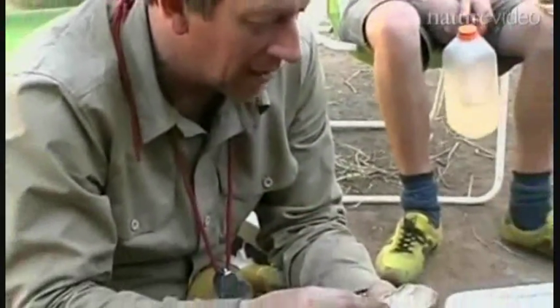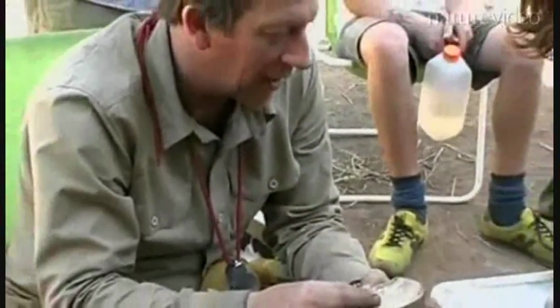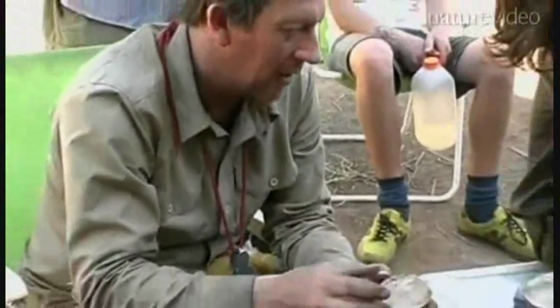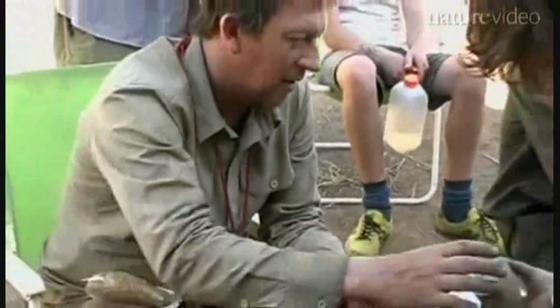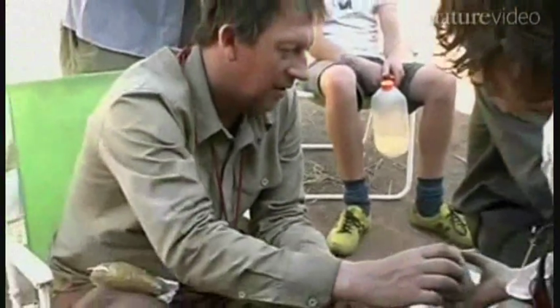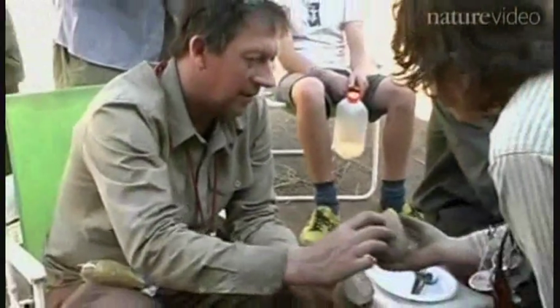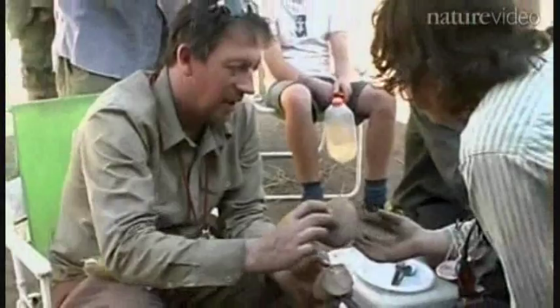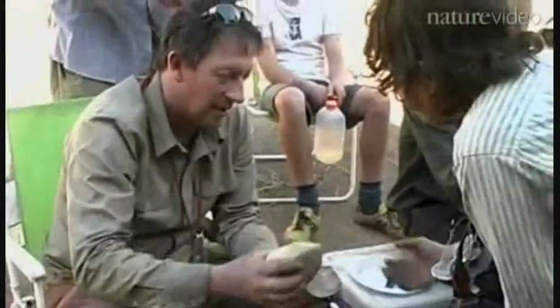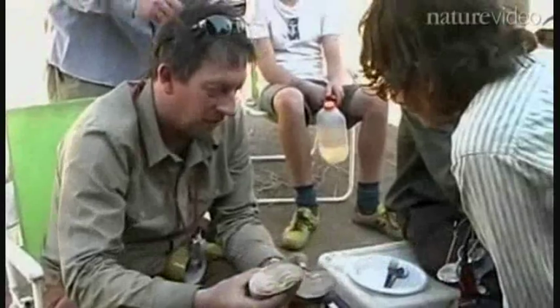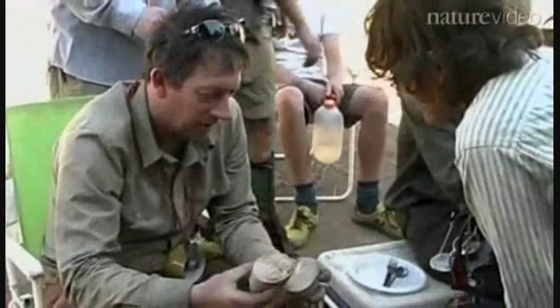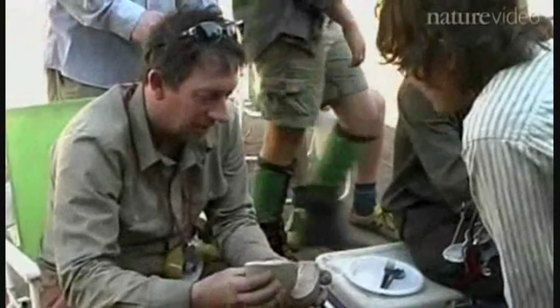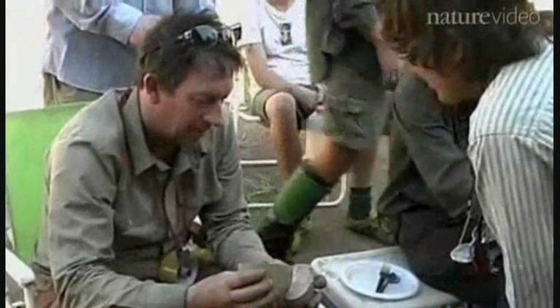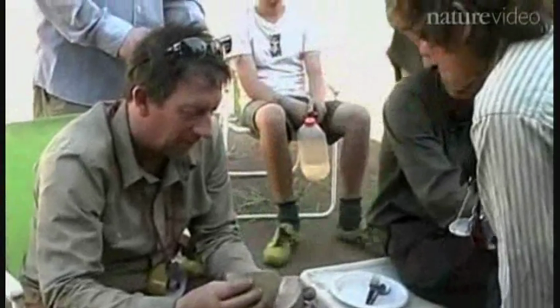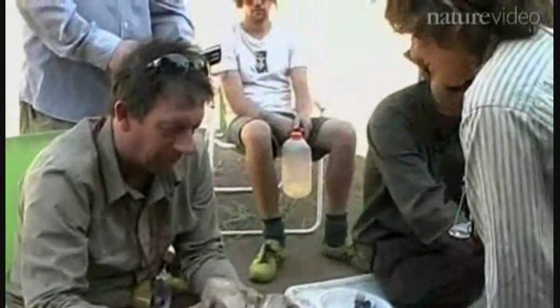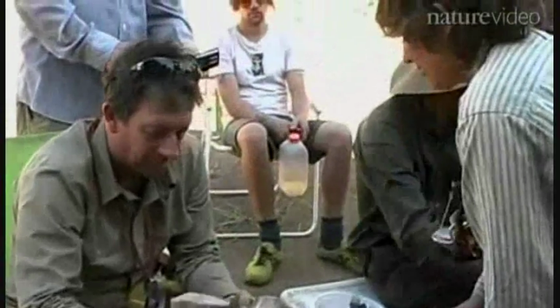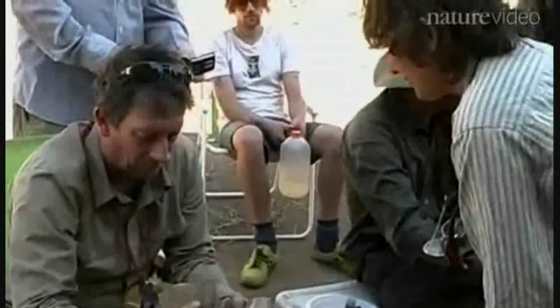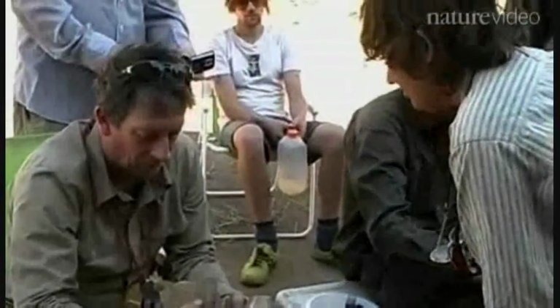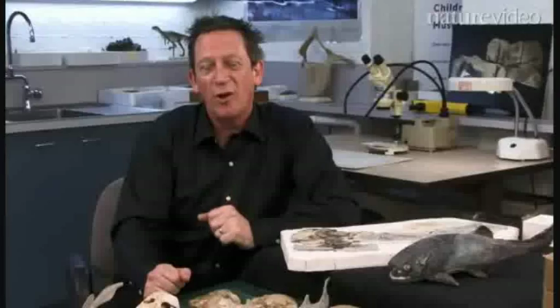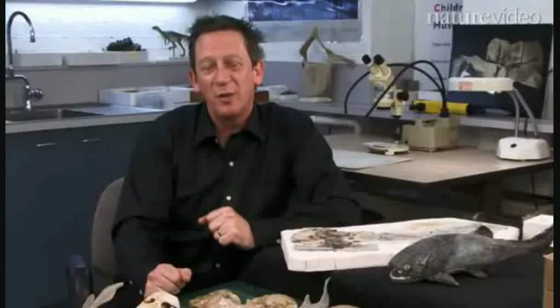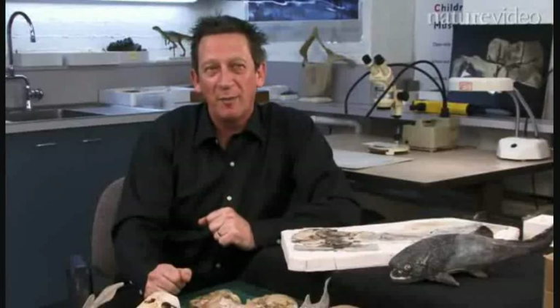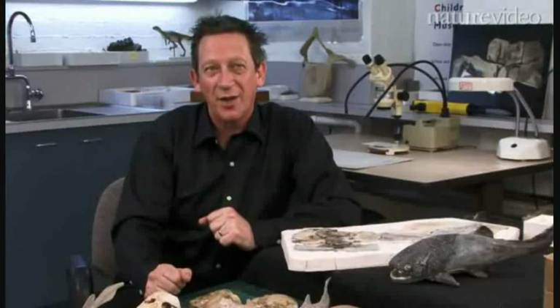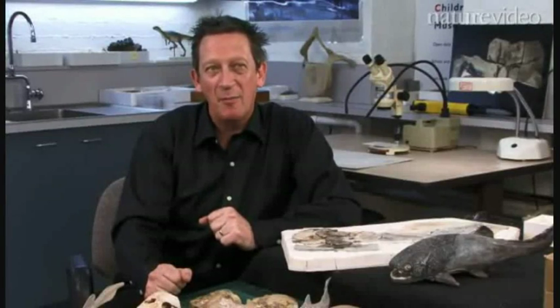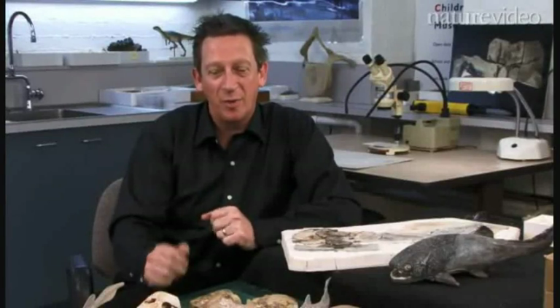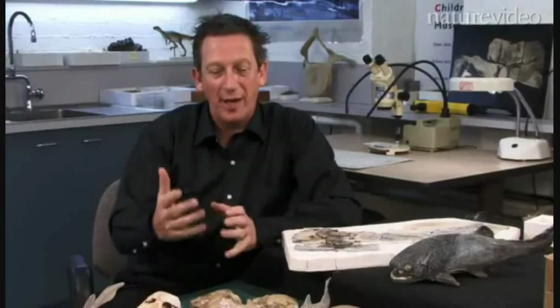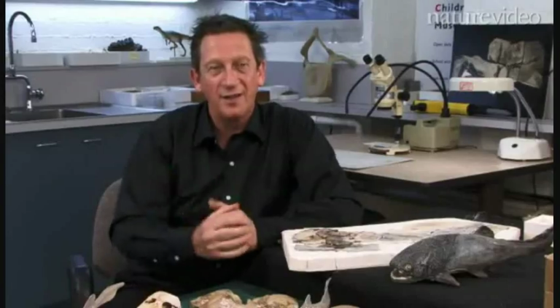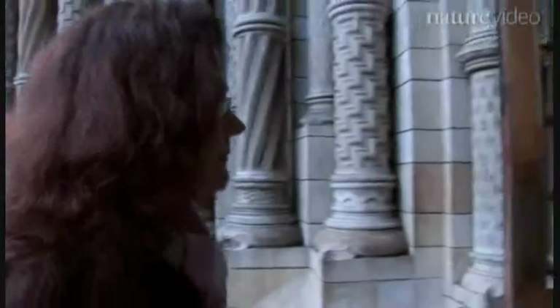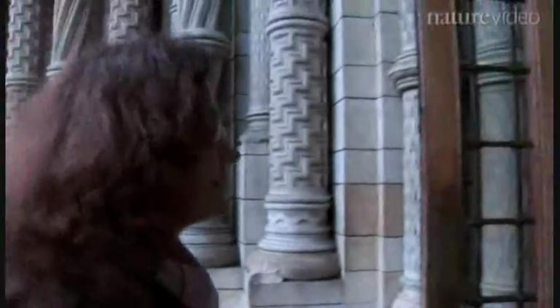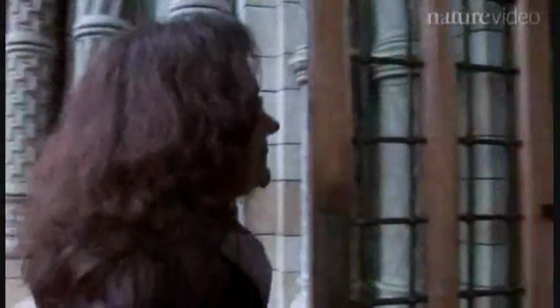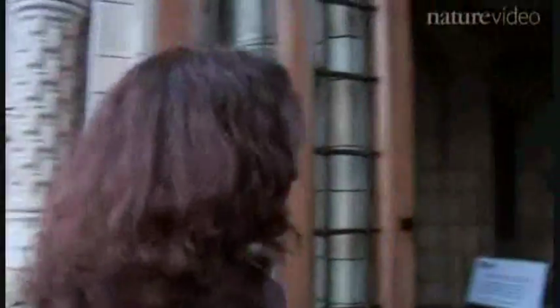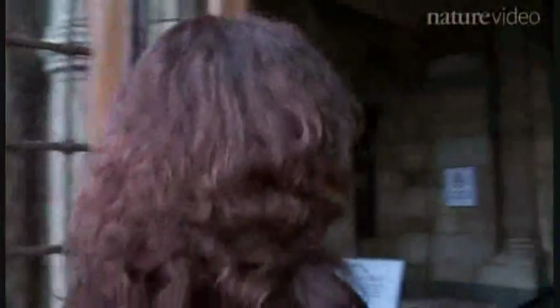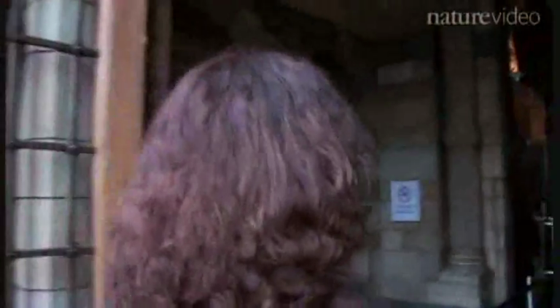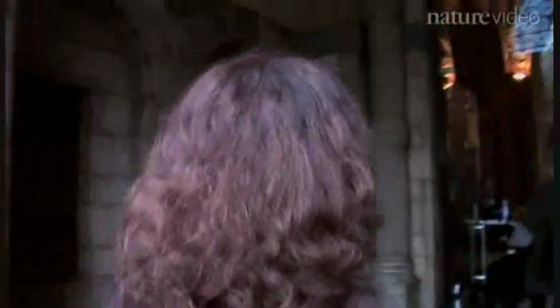The truth is, though, that when you find something — wow, I've just found a fossil fish — you don't really know what you've got until you bring it back to the lab and prepare it out. And that's where the second wave of discovery happens.